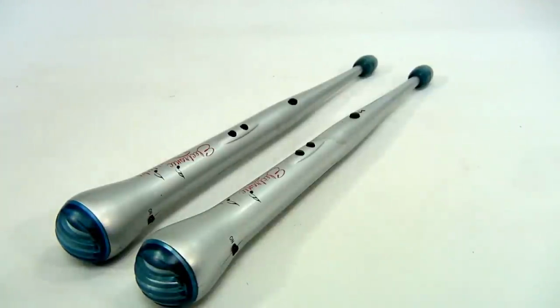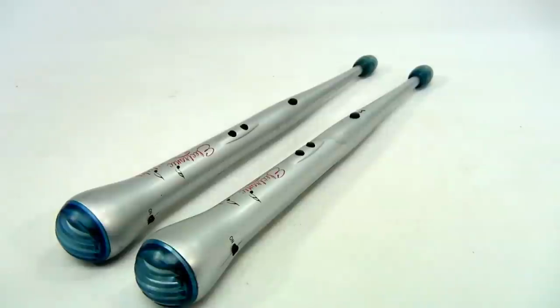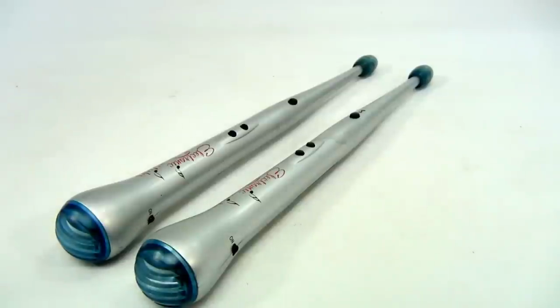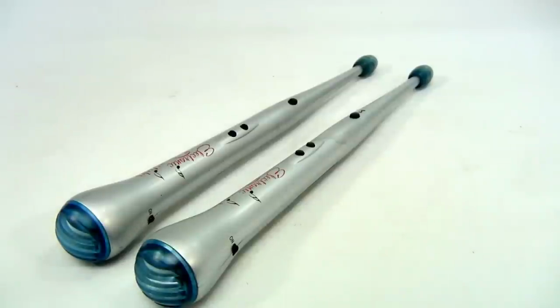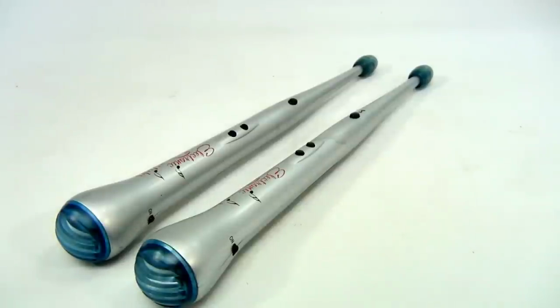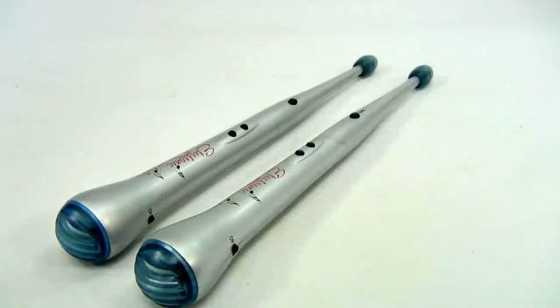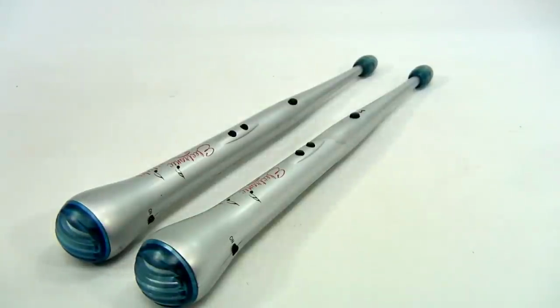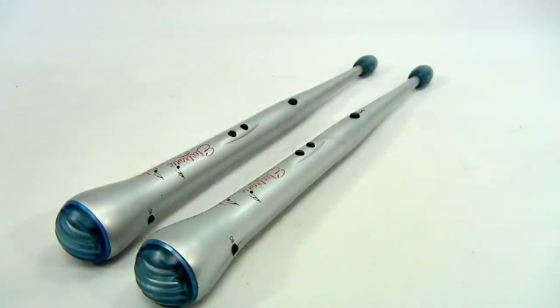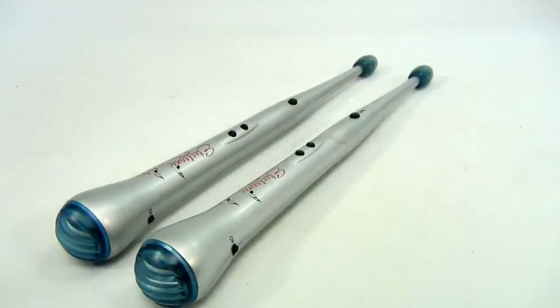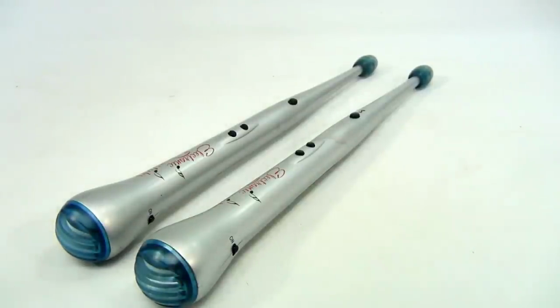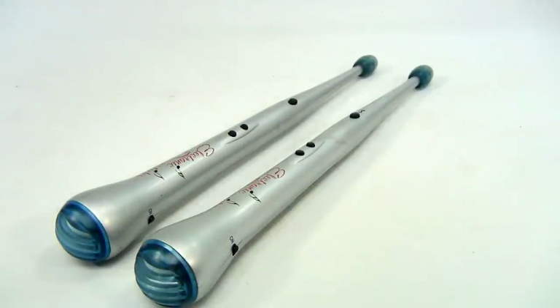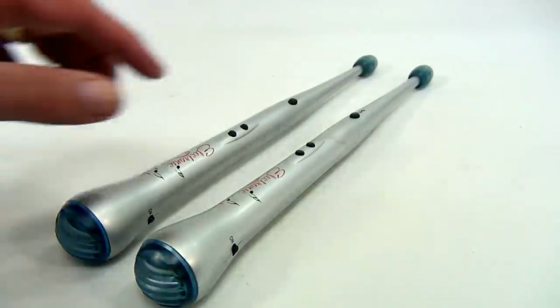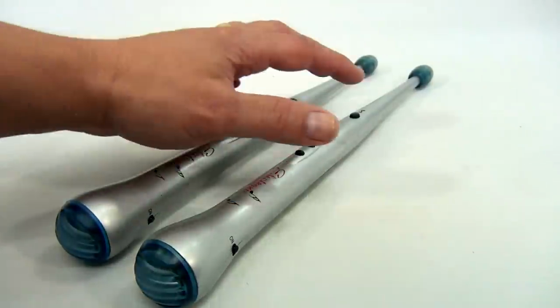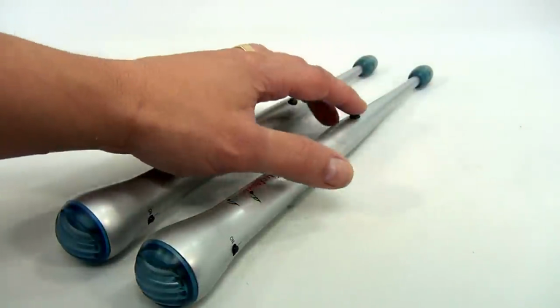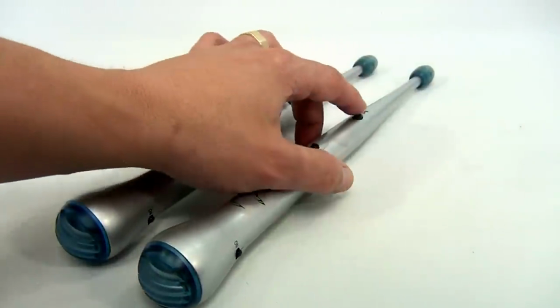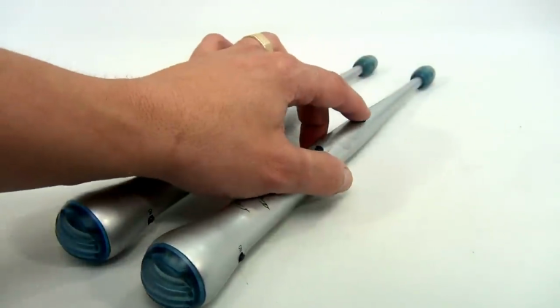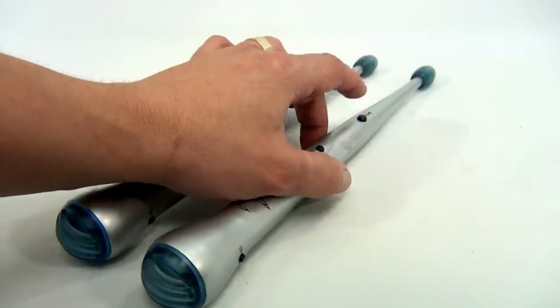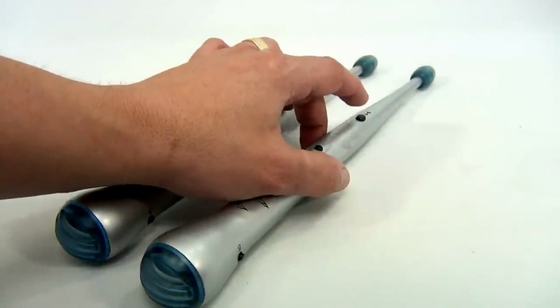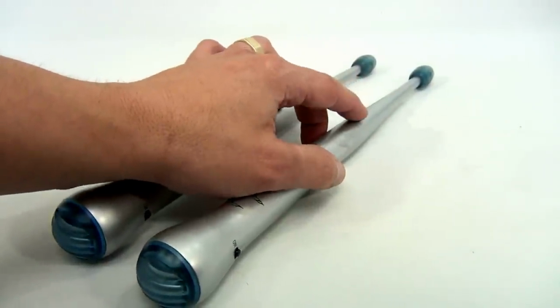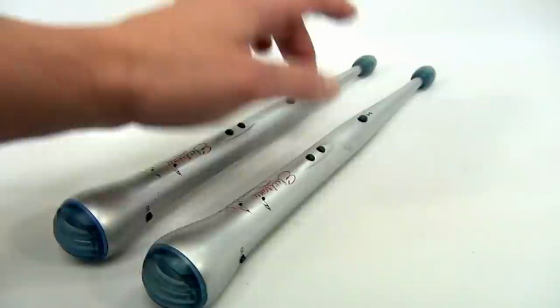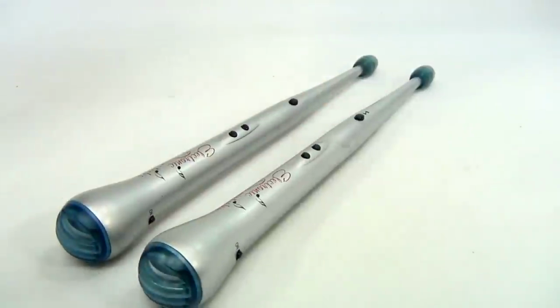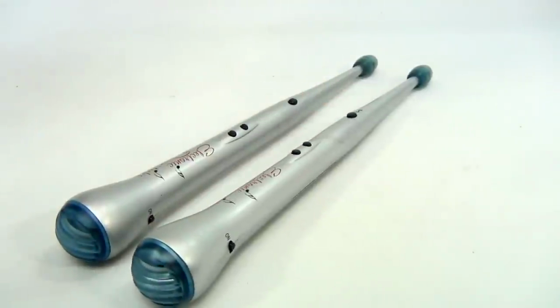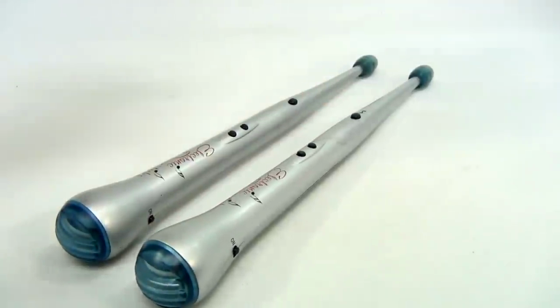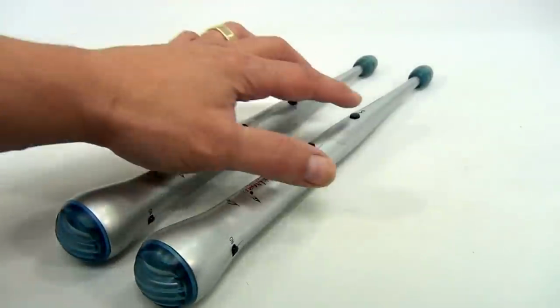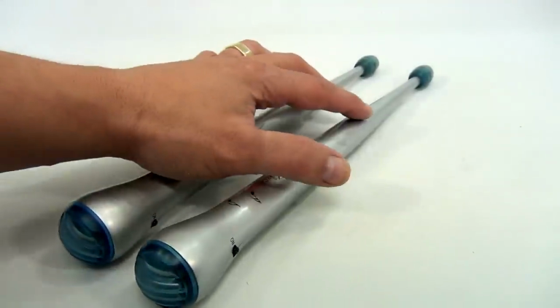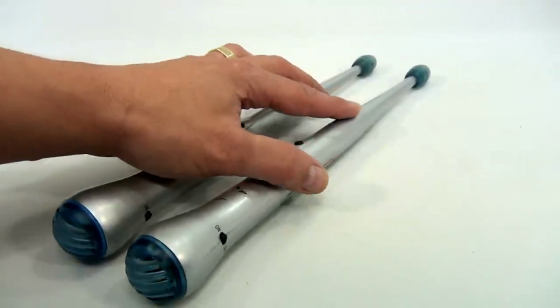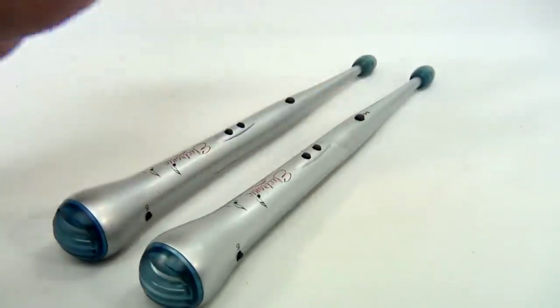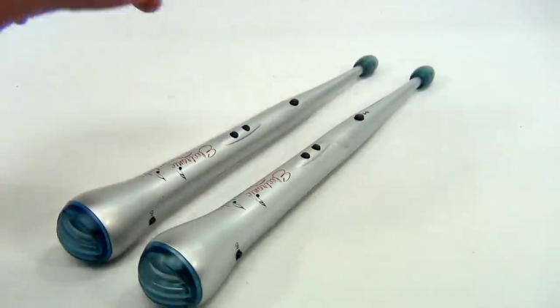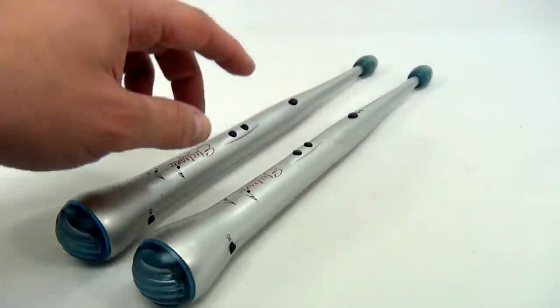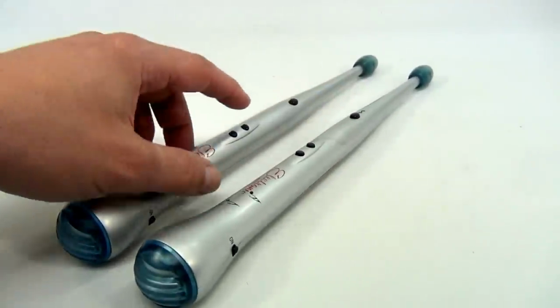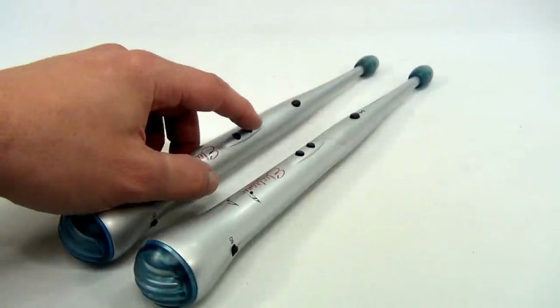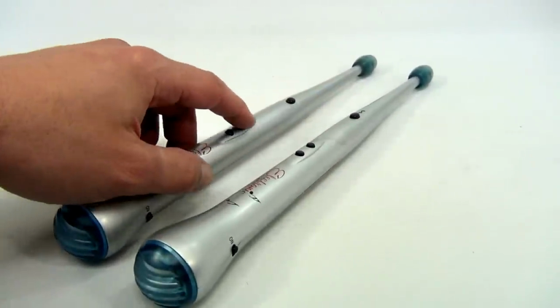They light up. They have different sounds in them. The music is this button right here. Then there's different sounds for each stick.